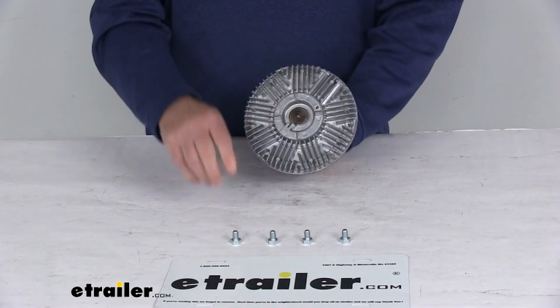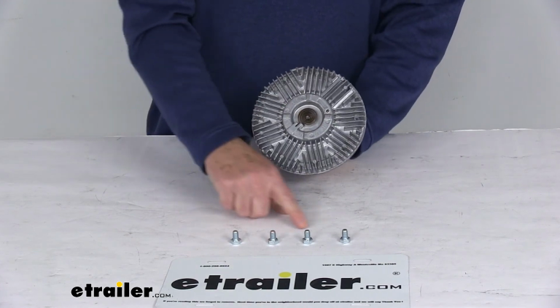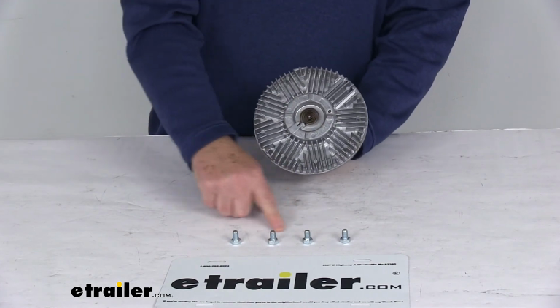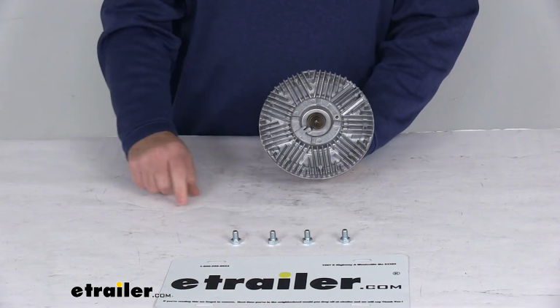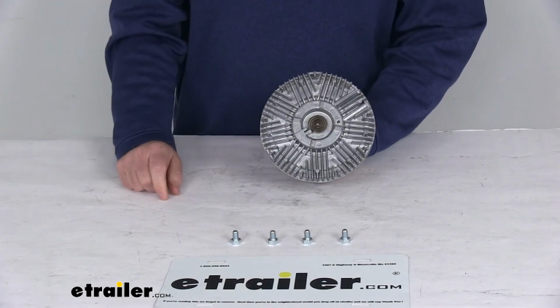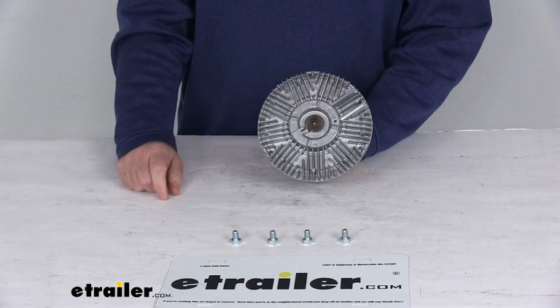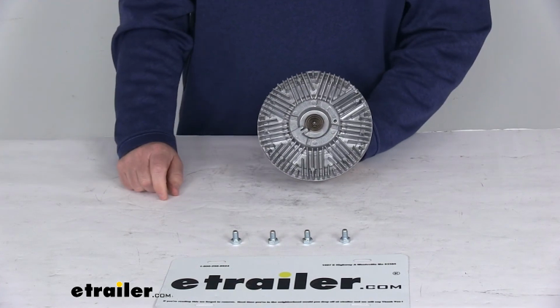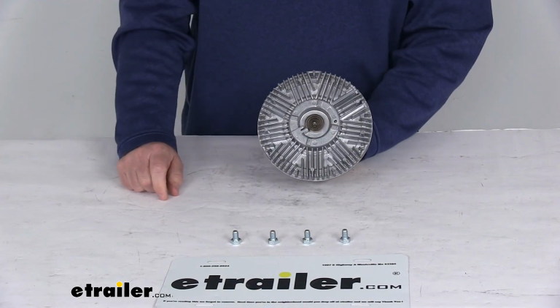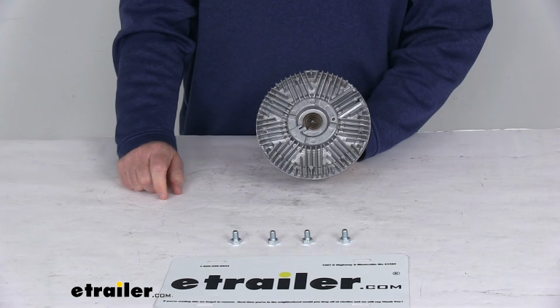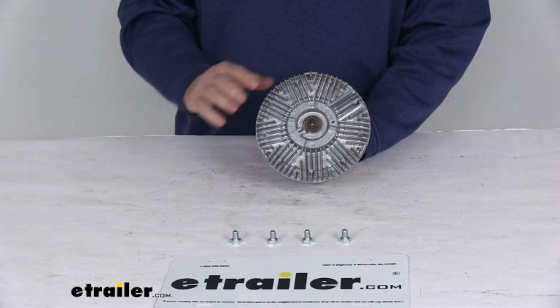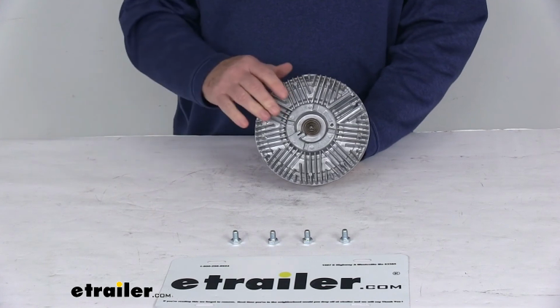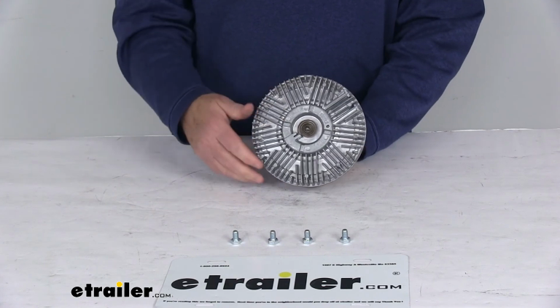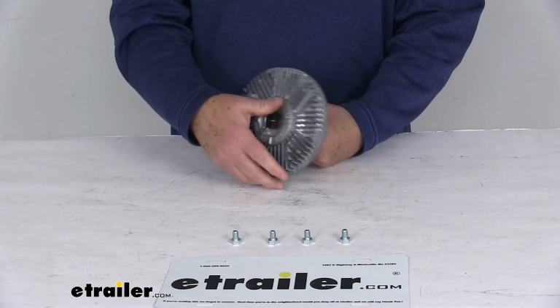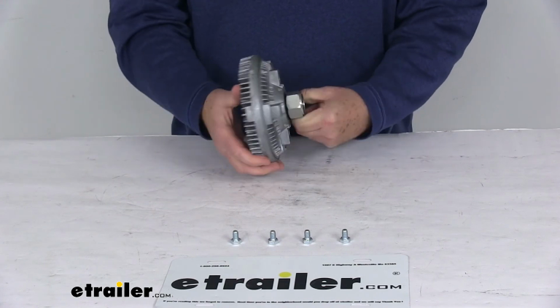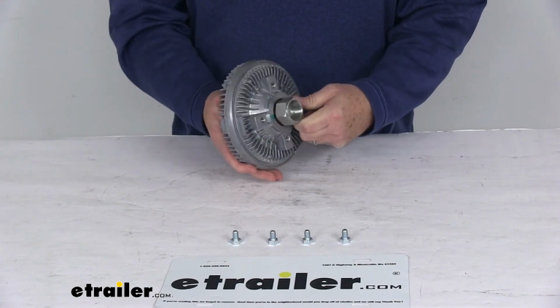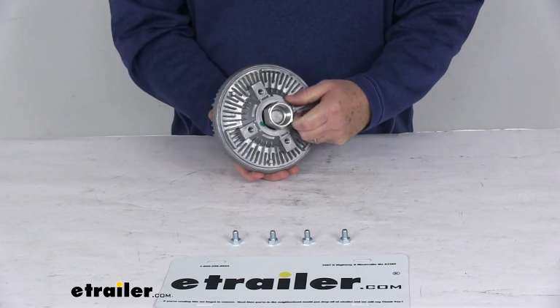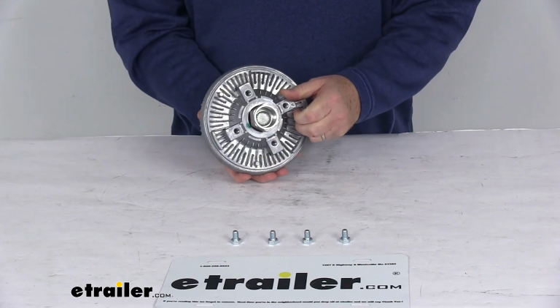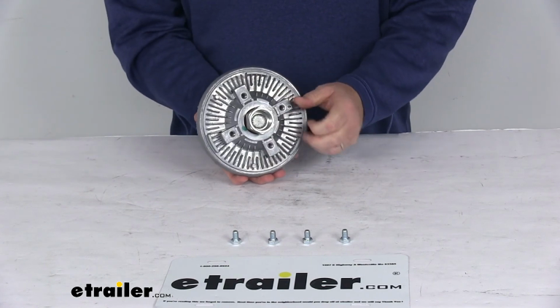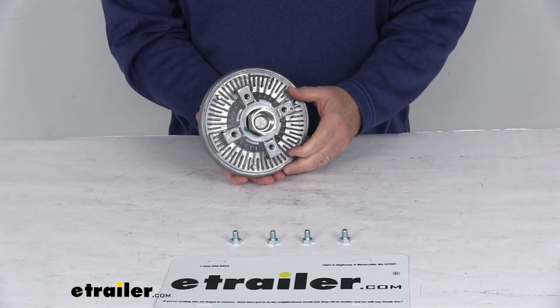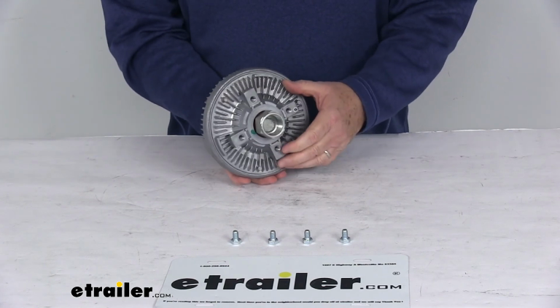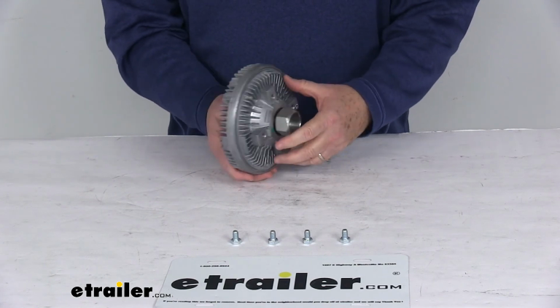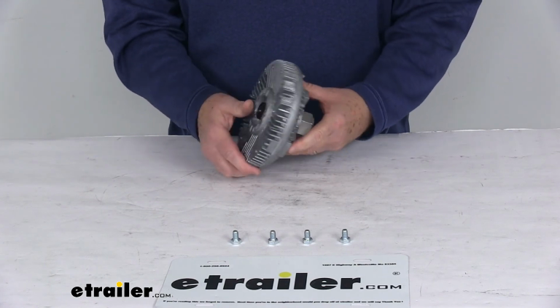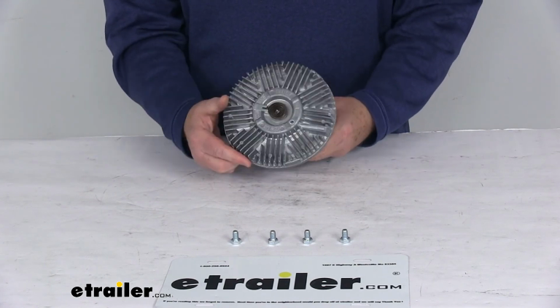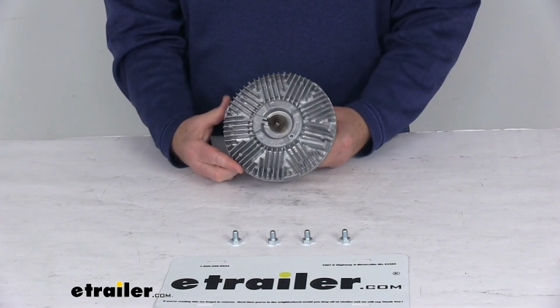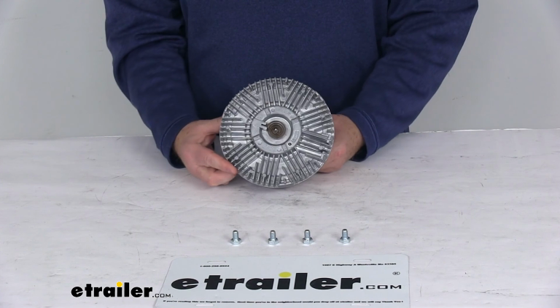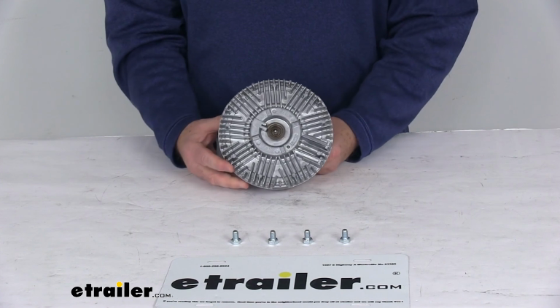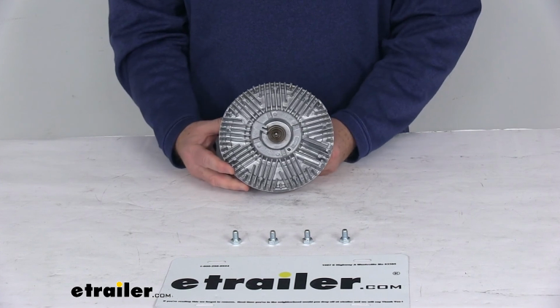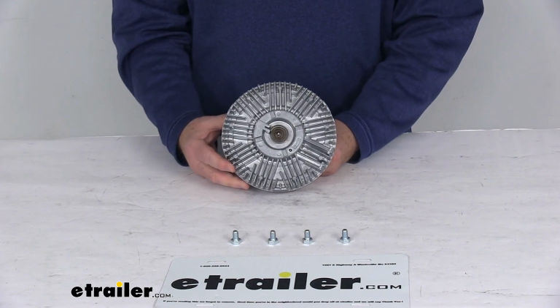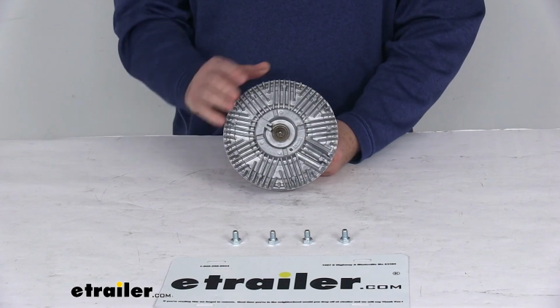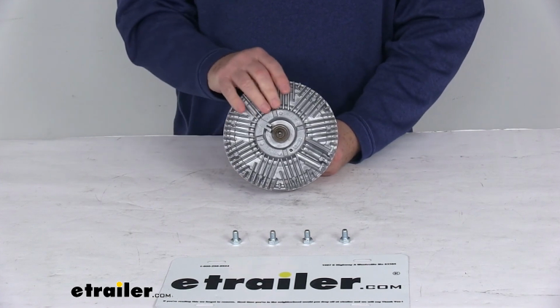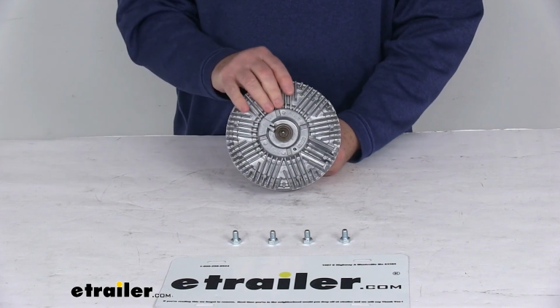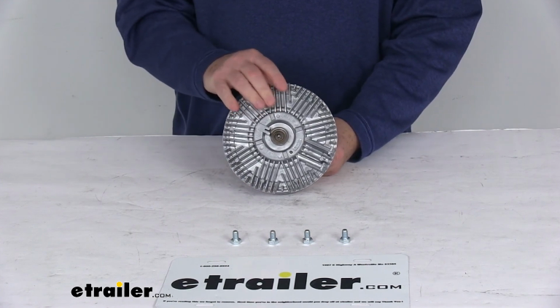You'll notice it does come with four screws here to install this. And this part is made in the USA. But that should do it for the review on the Derale Thermal Fan Clutch with the Reverse Rotation.